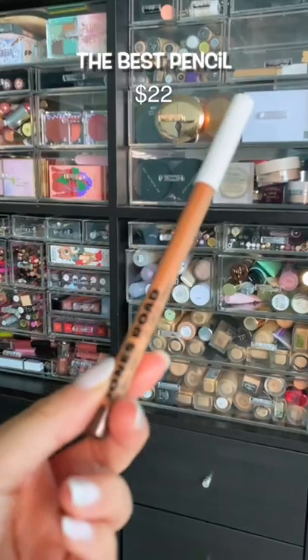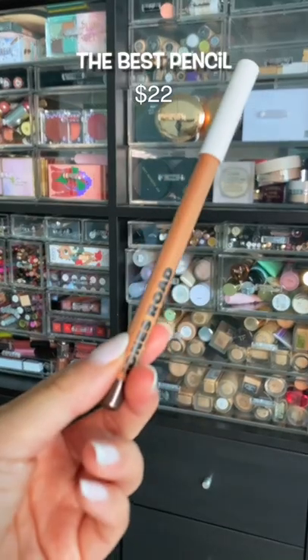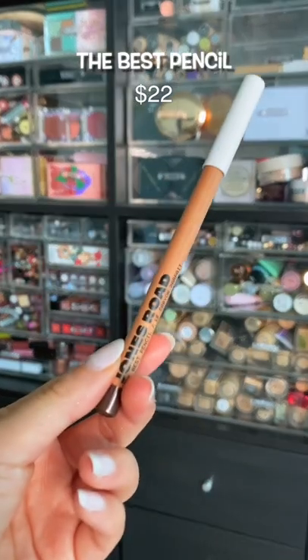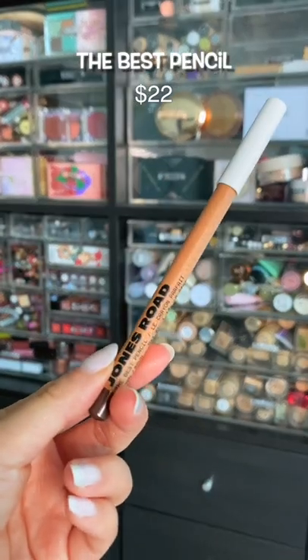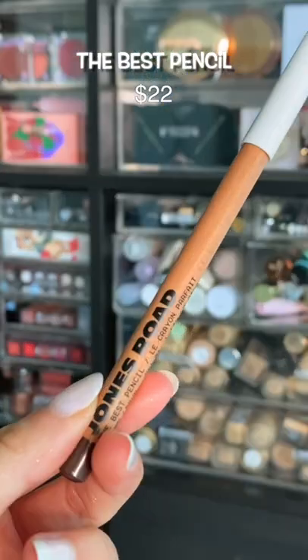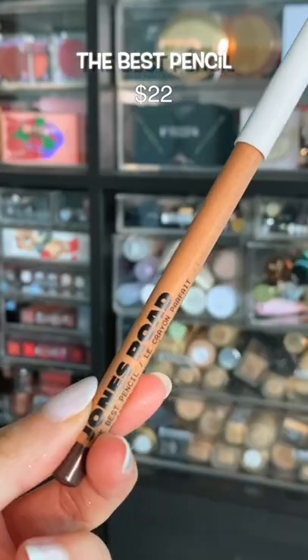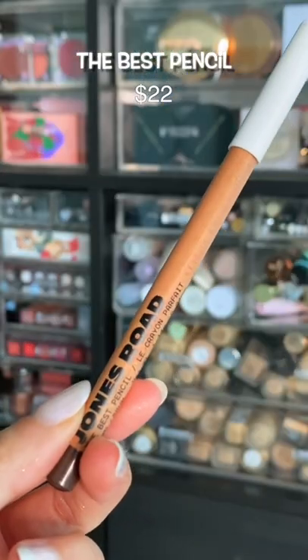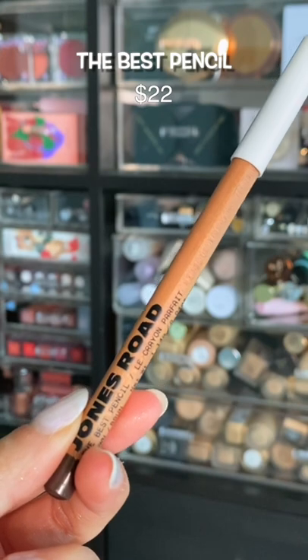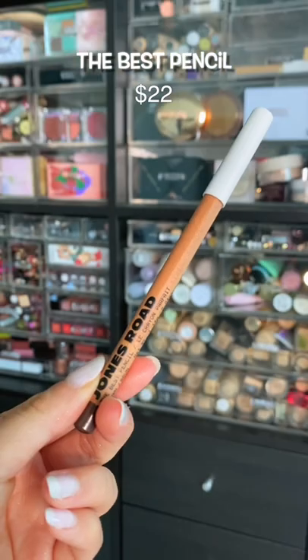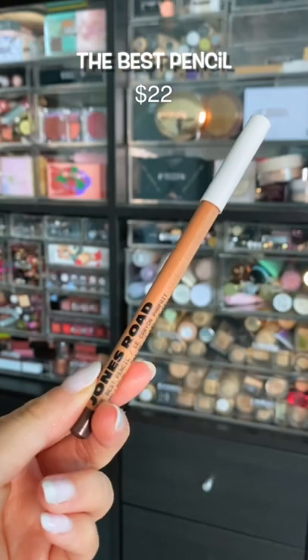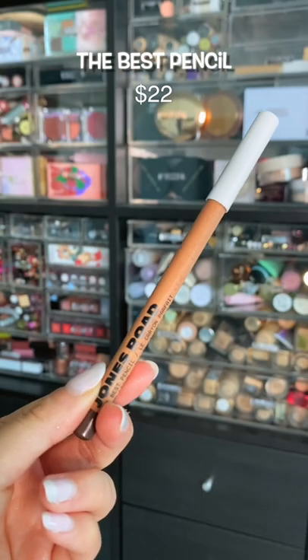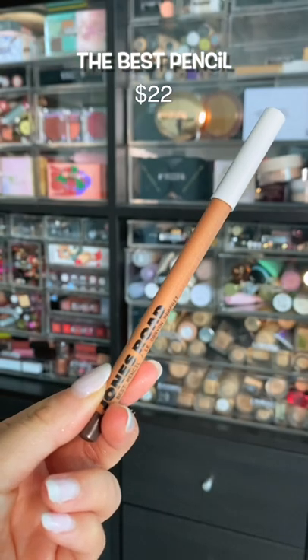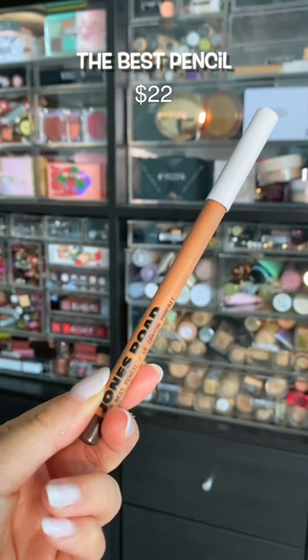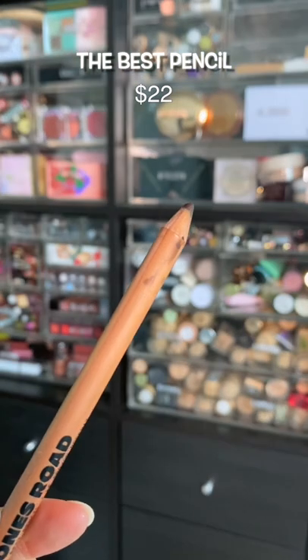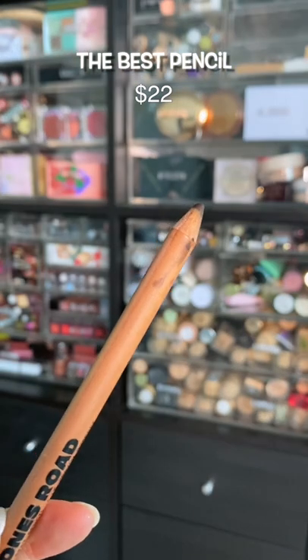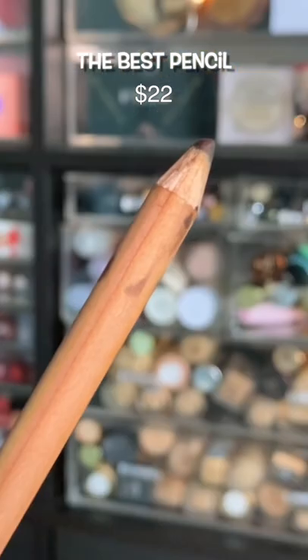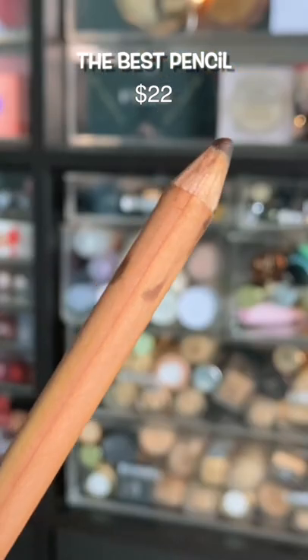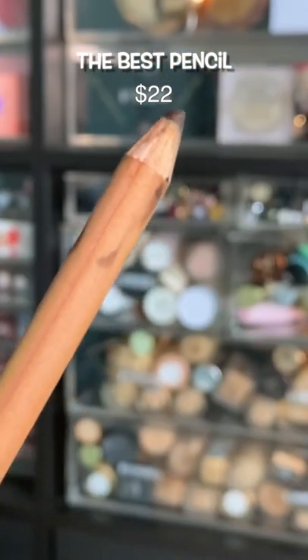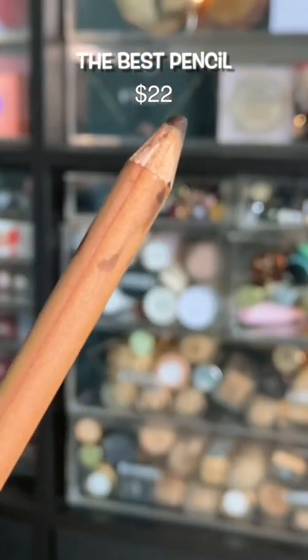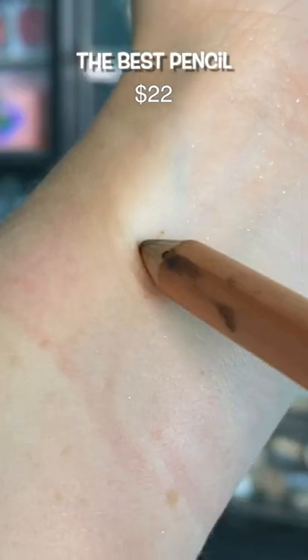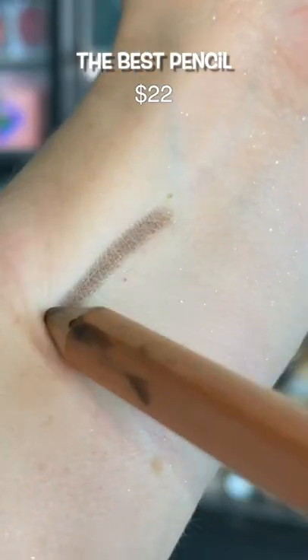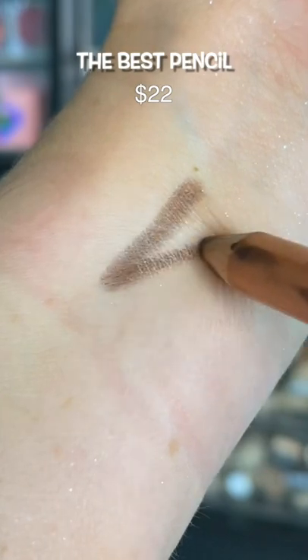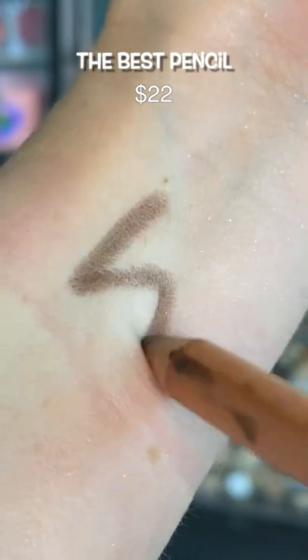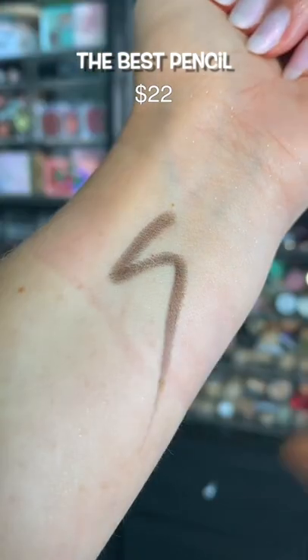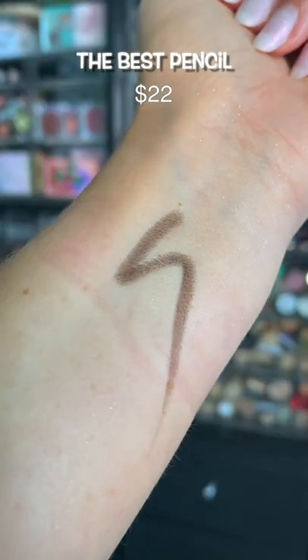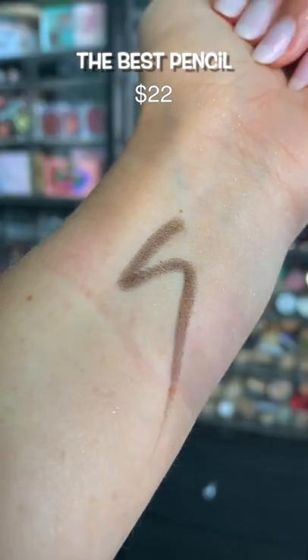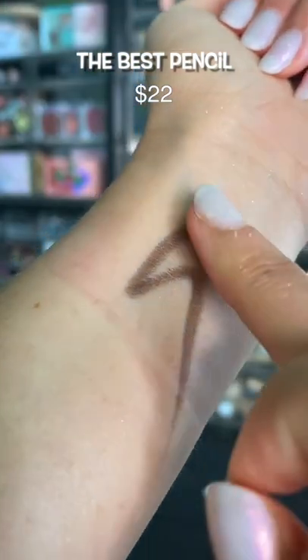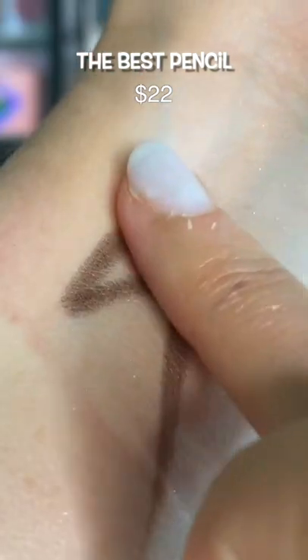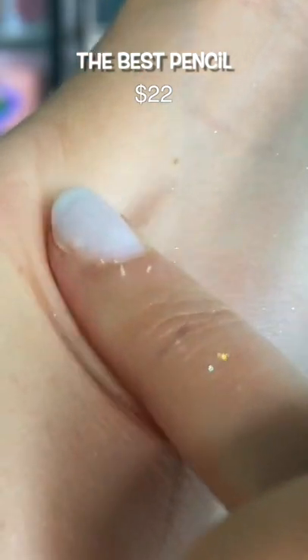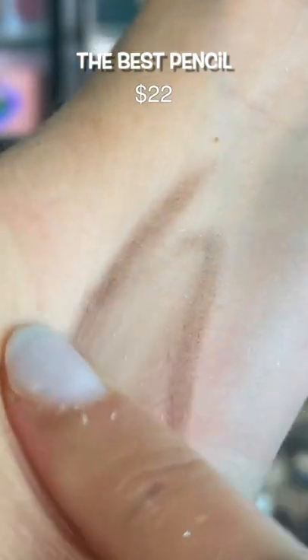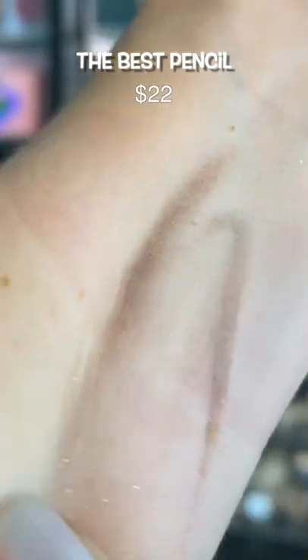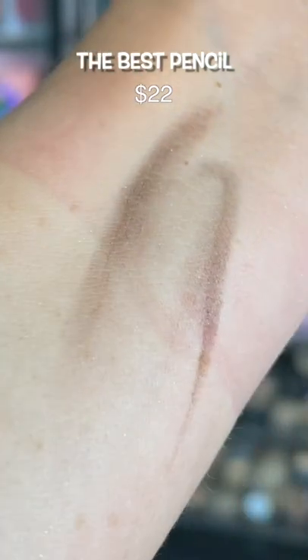Cue the redemption story. The best pencil is literally my favorite pencil eyeliner of all time. It has like a powder base, so it's as easy to apply as eyeshadow. It lasts a long time. It's amazing.